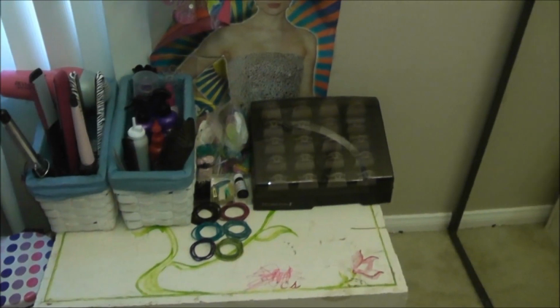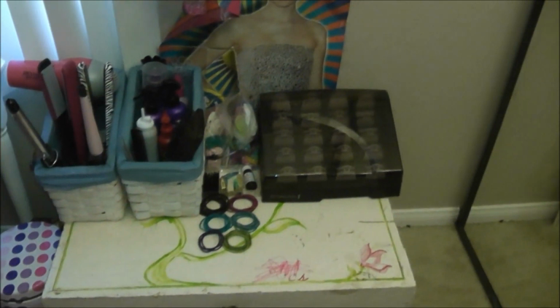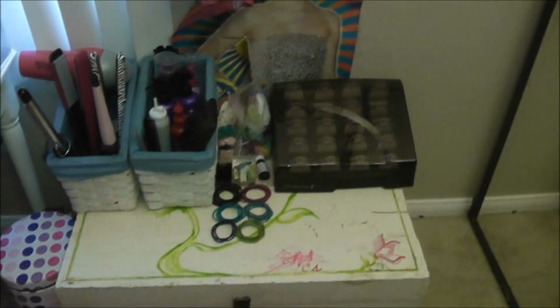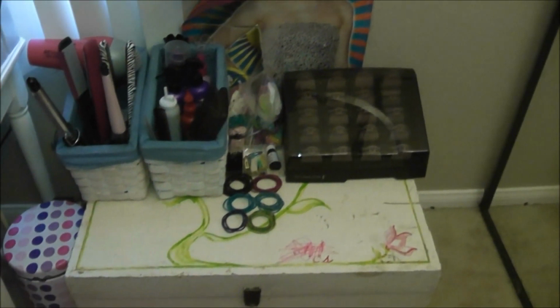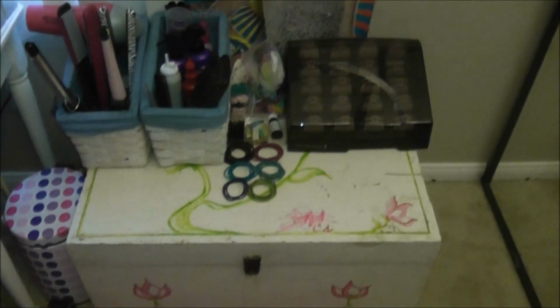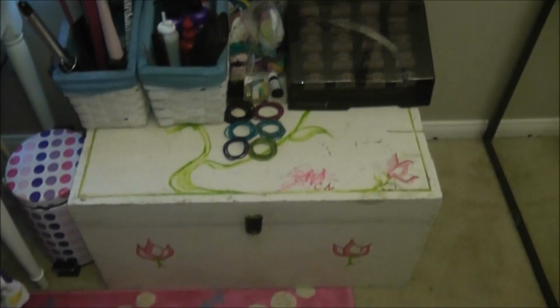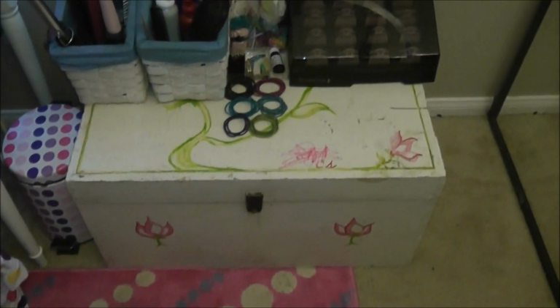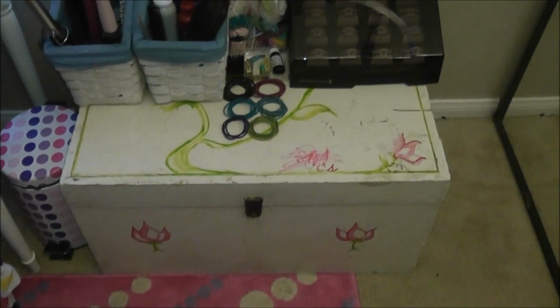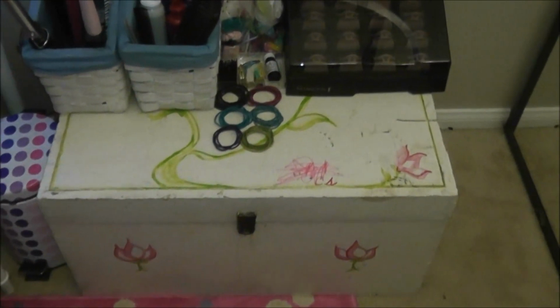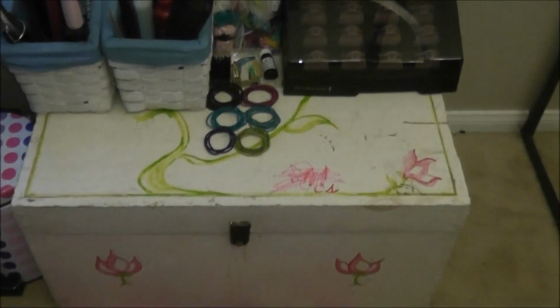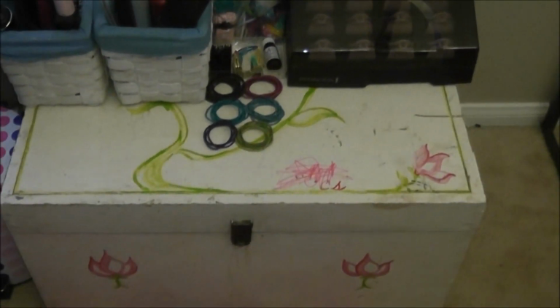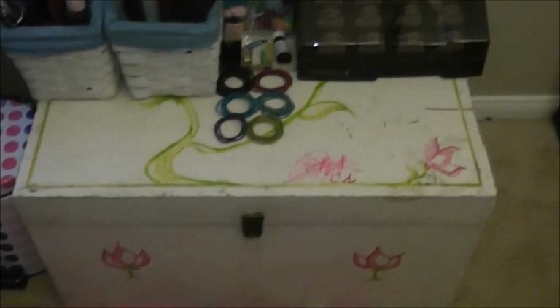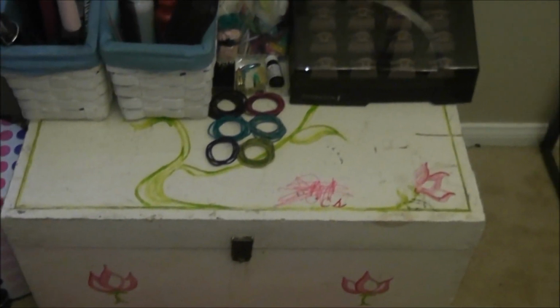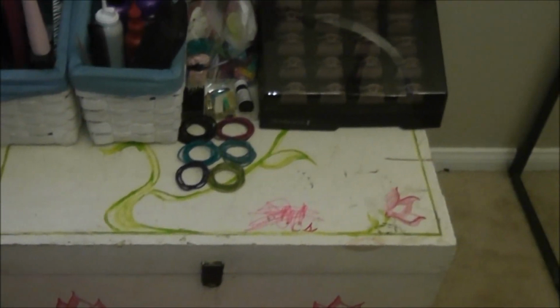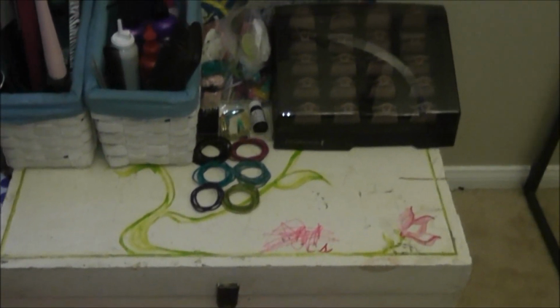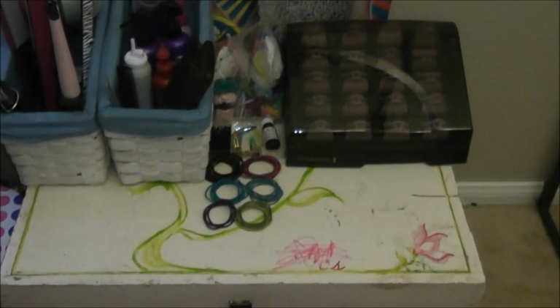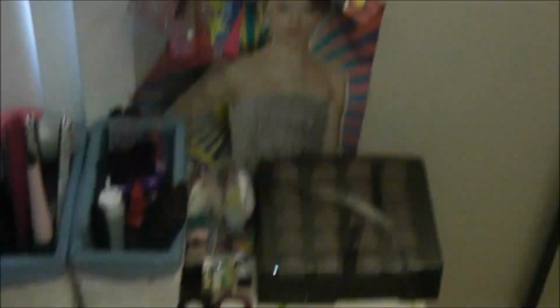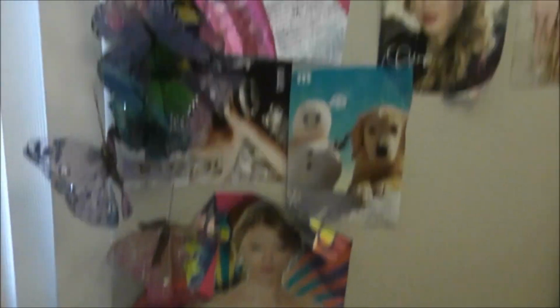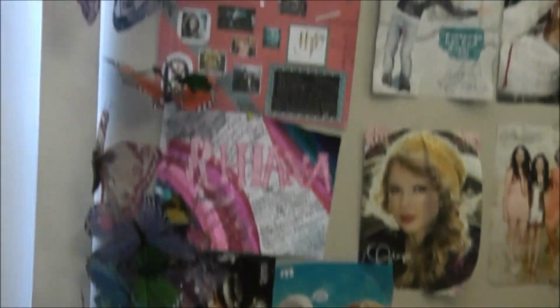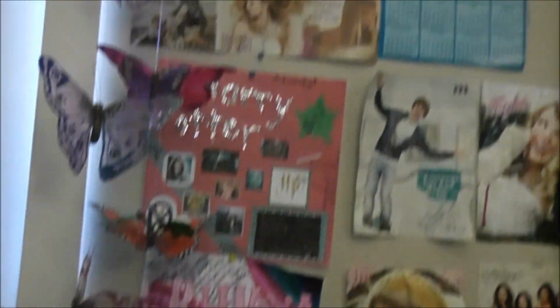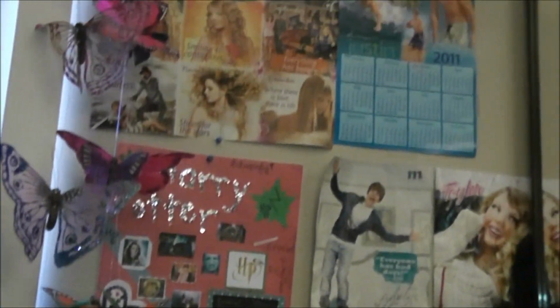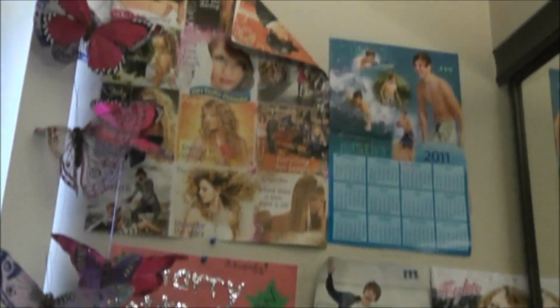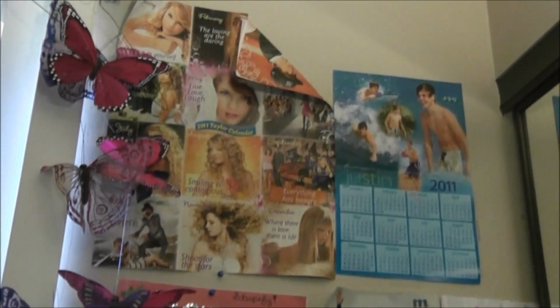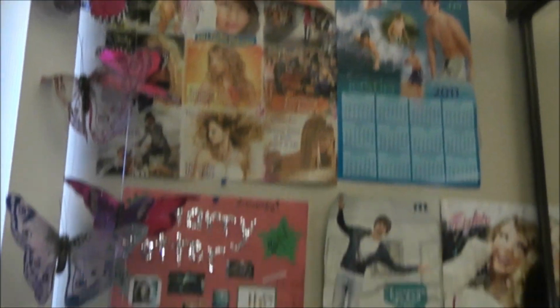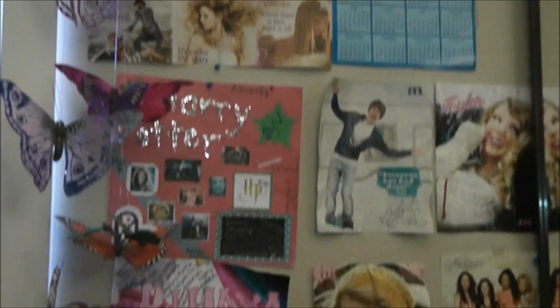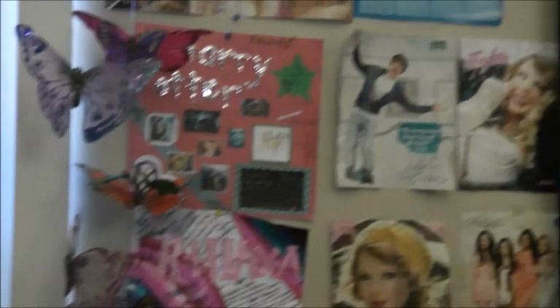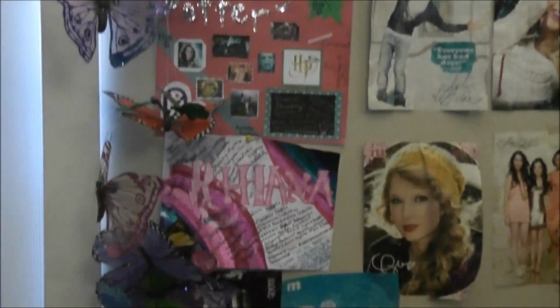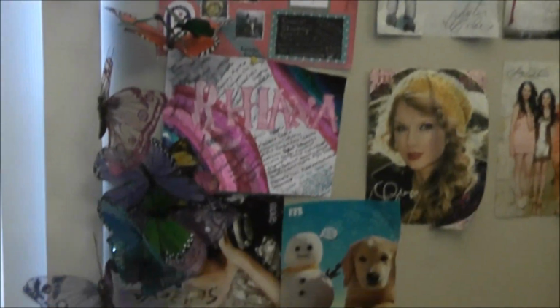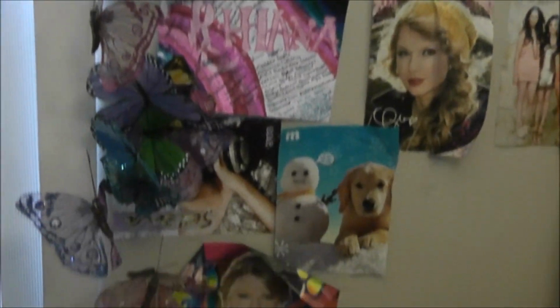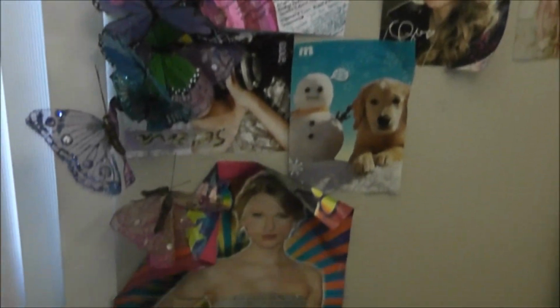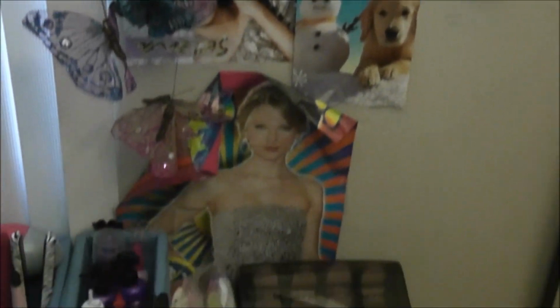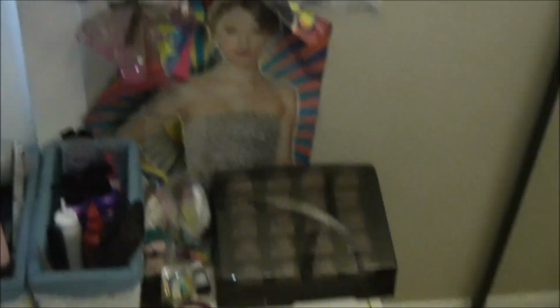Here's kind of an overview of the section. I have it on this little trunk-ish thing, and I have some posters up here — just posters, cool things like that.